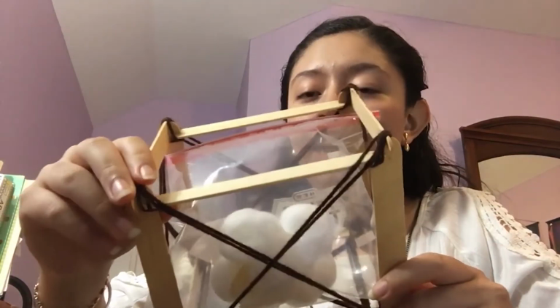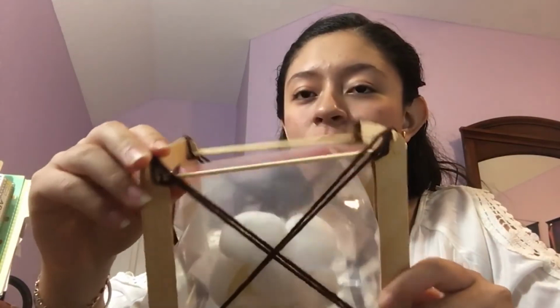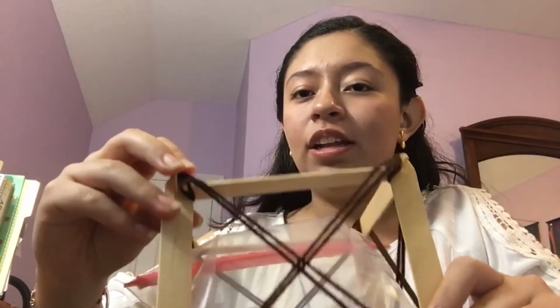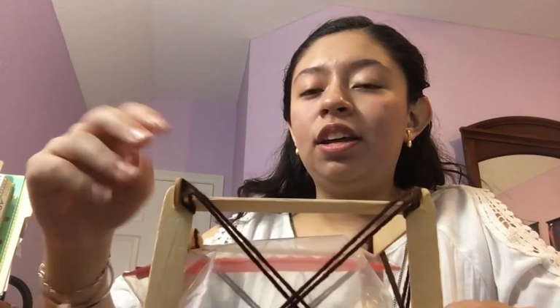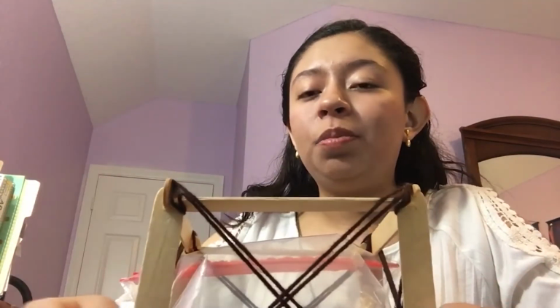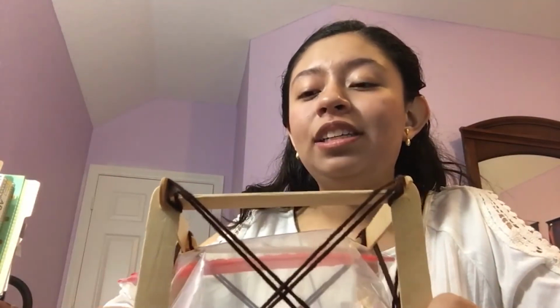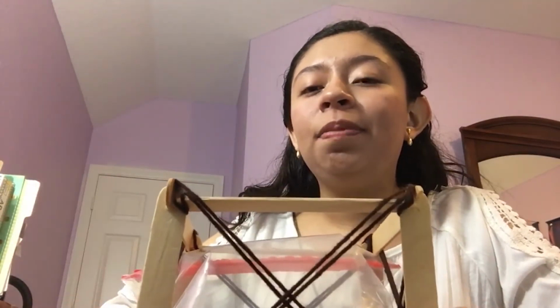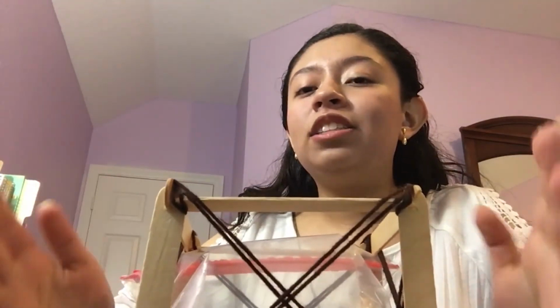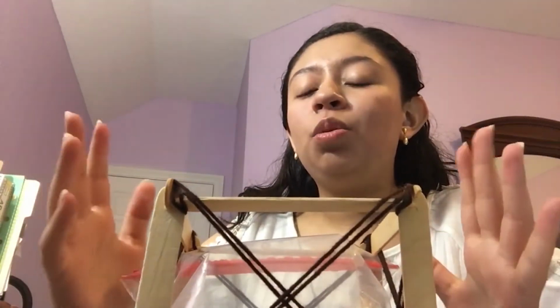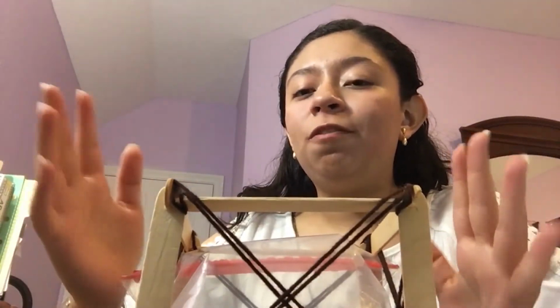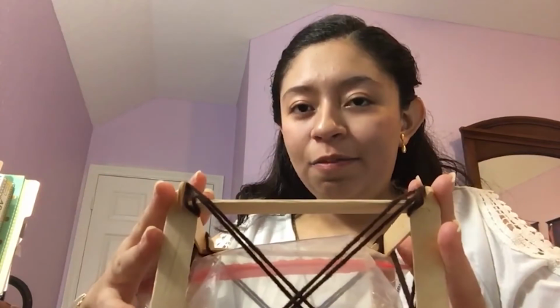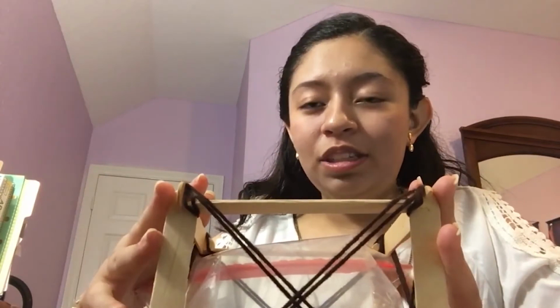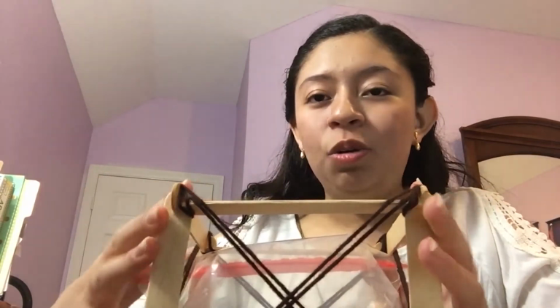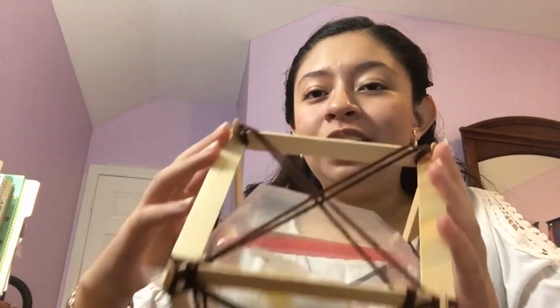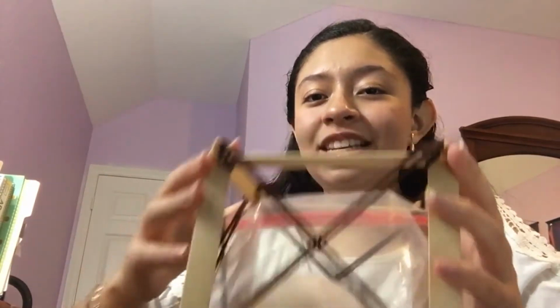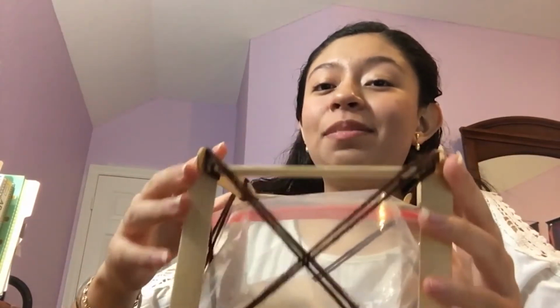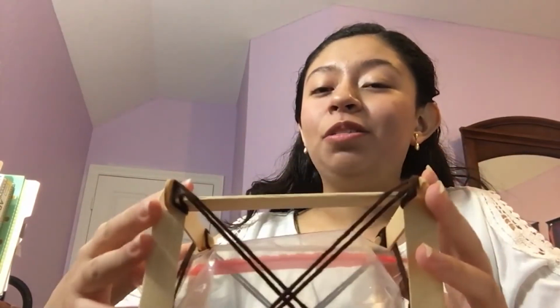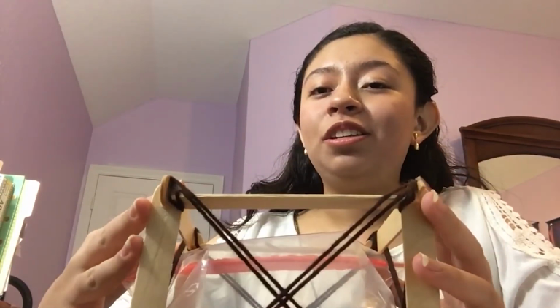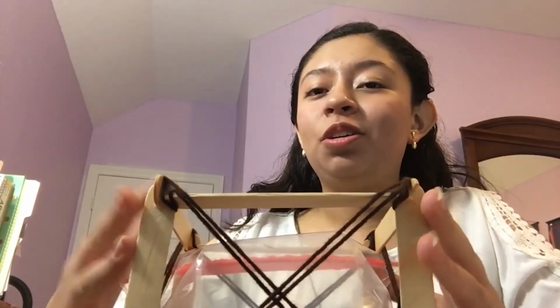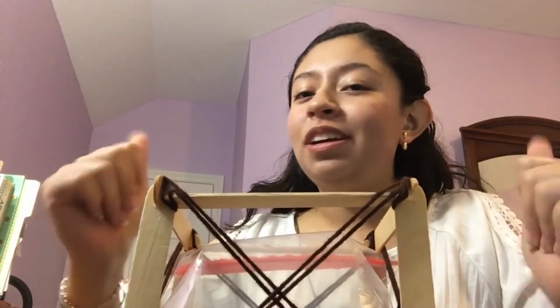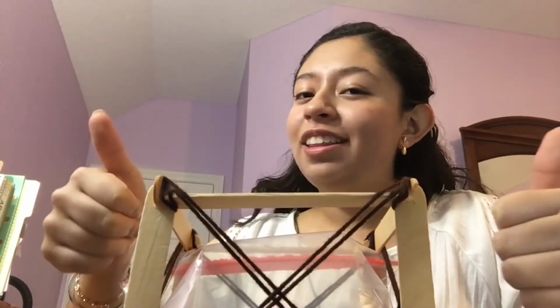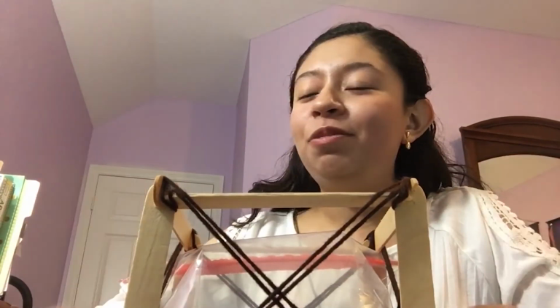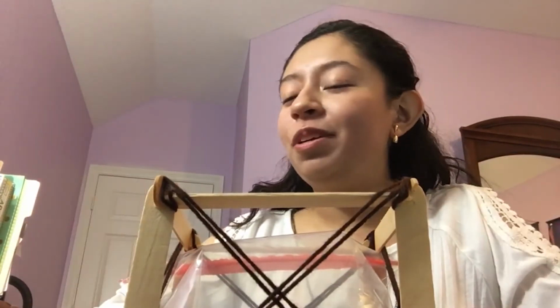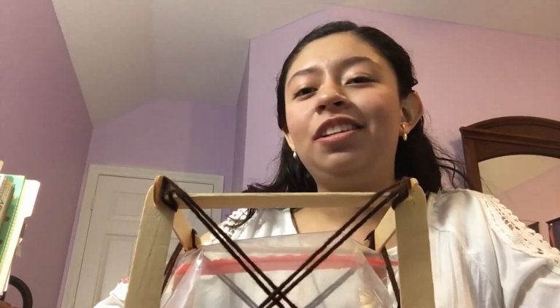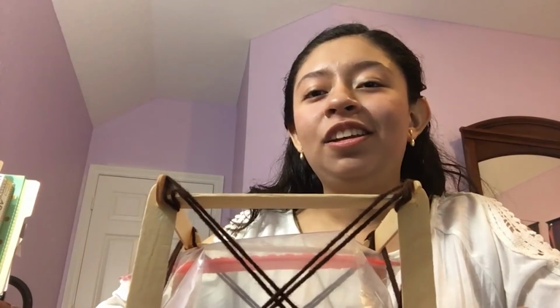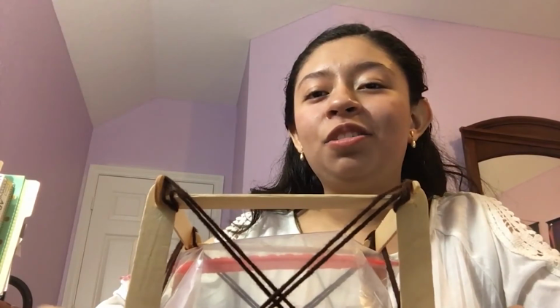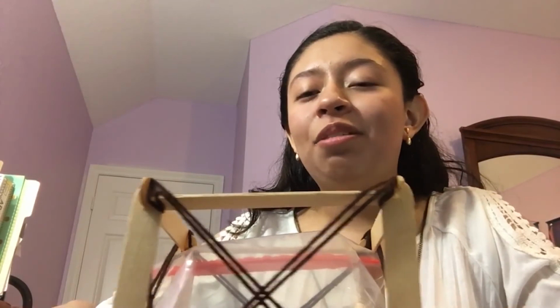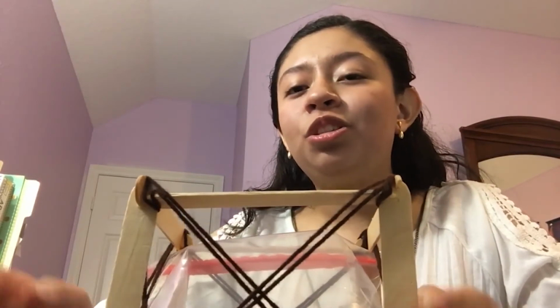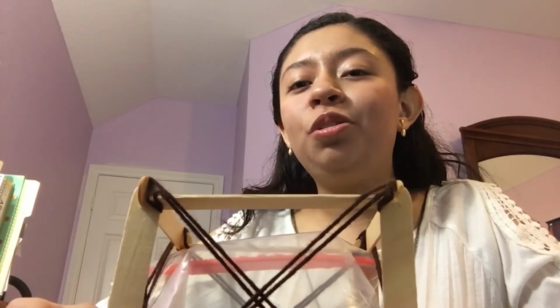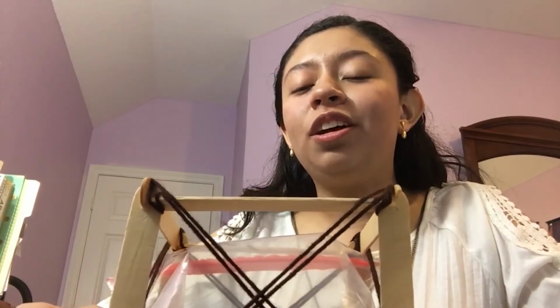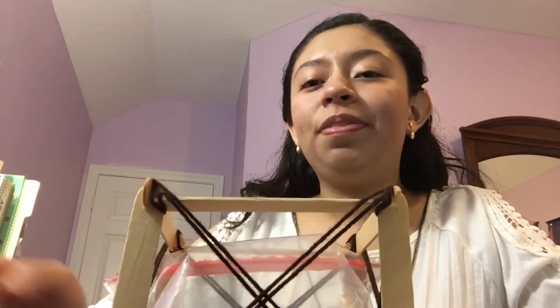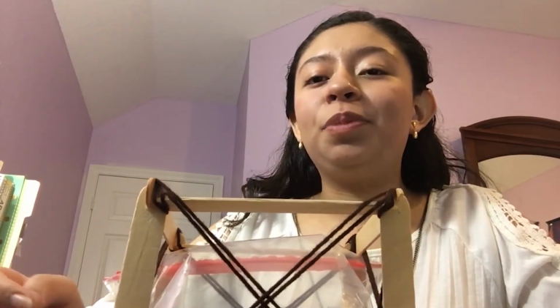Now, in the experiment I did, instead of holding 5 pounds, it holds 16 pounds. So I think we did very well. Now I will show you the experiment.